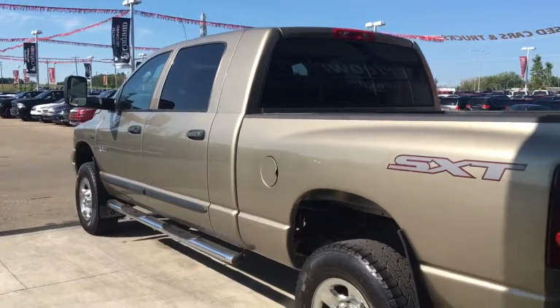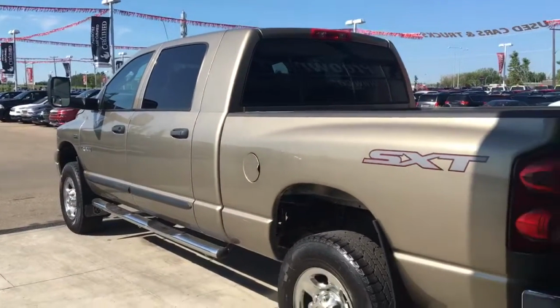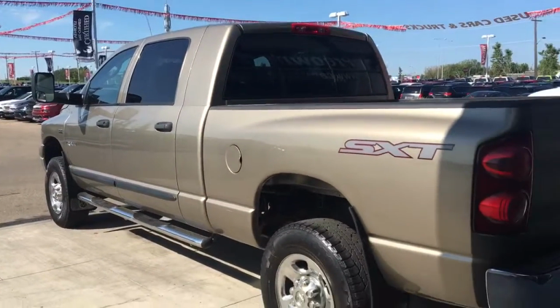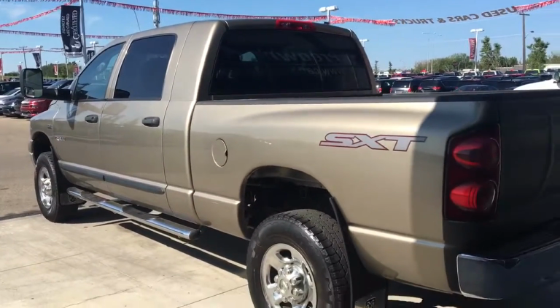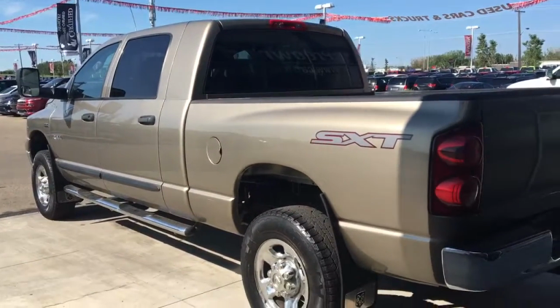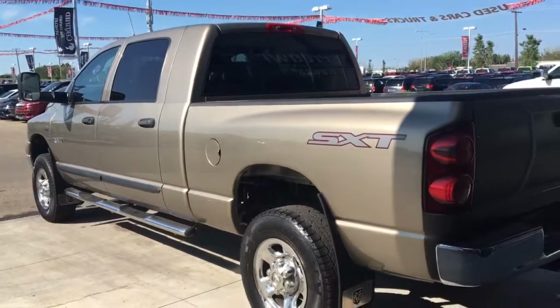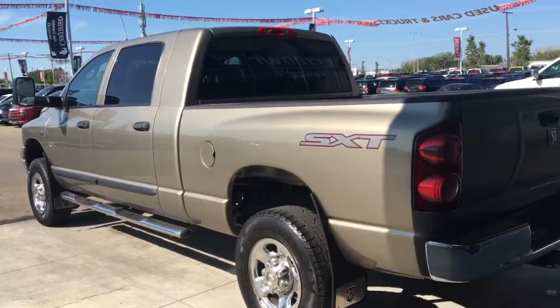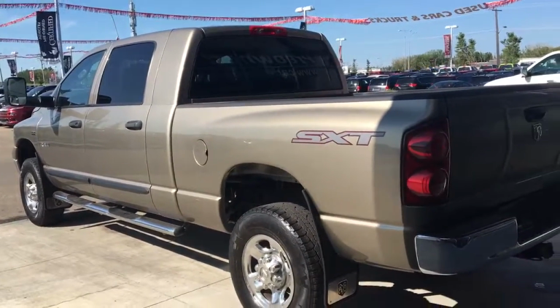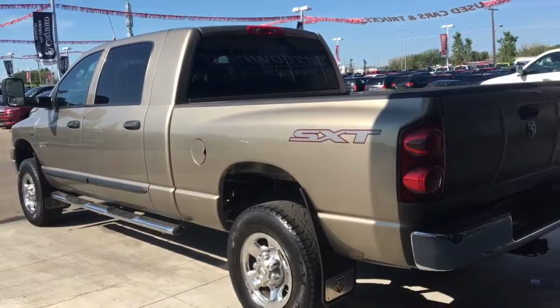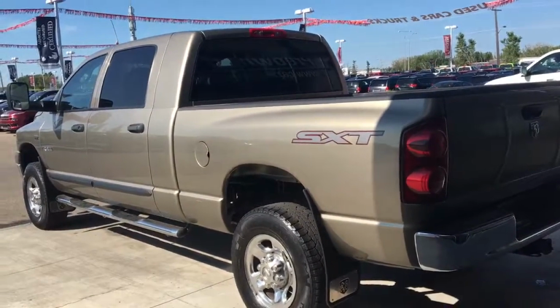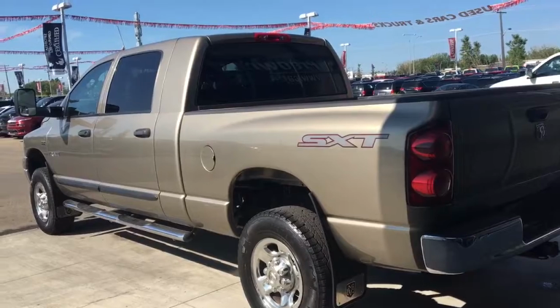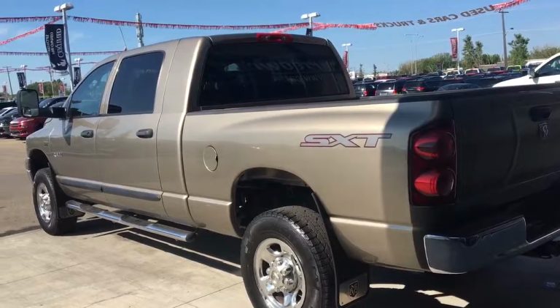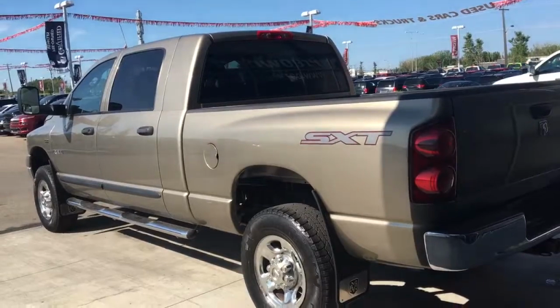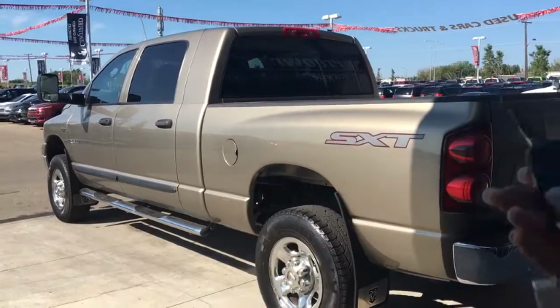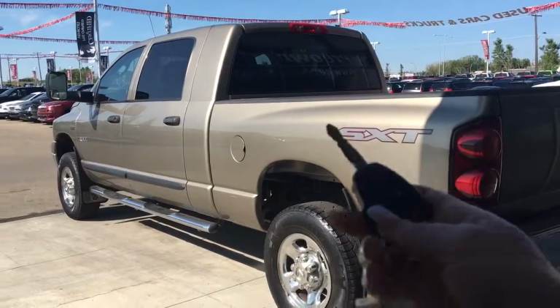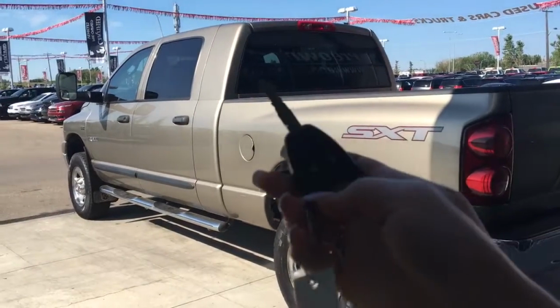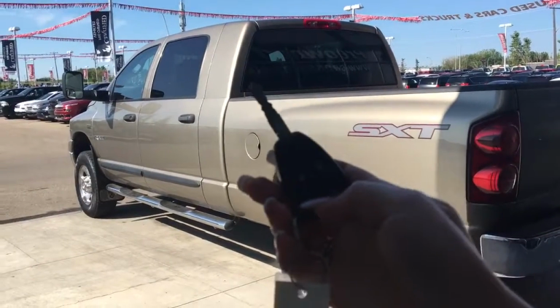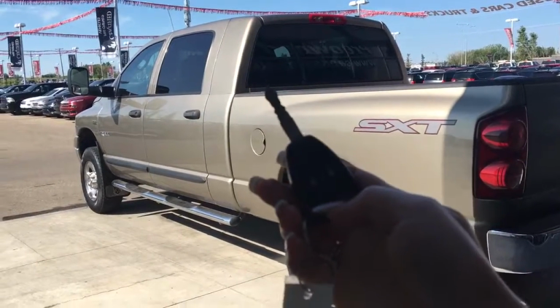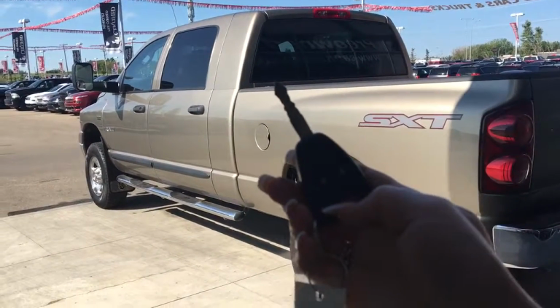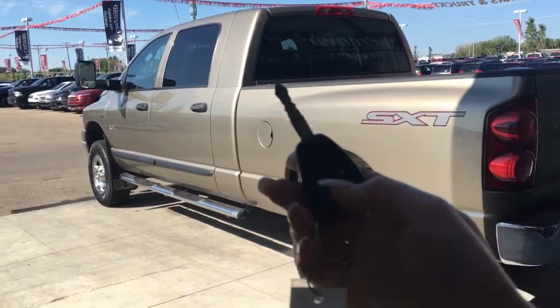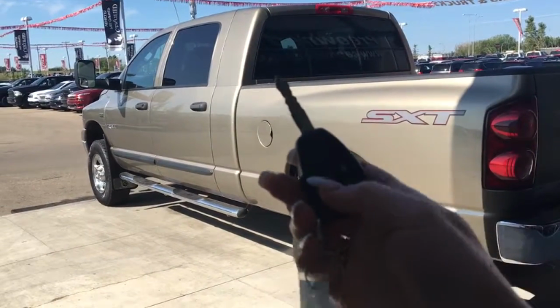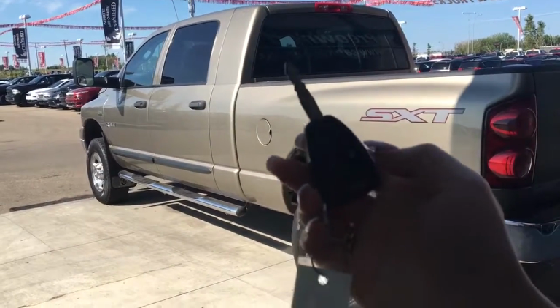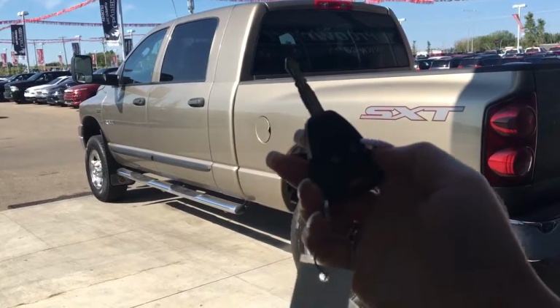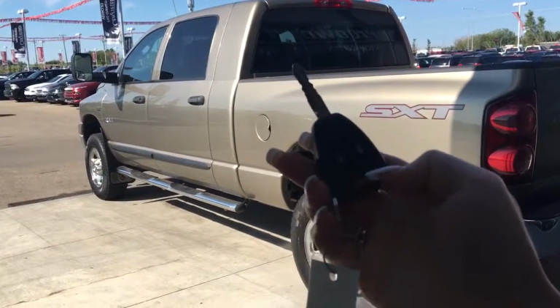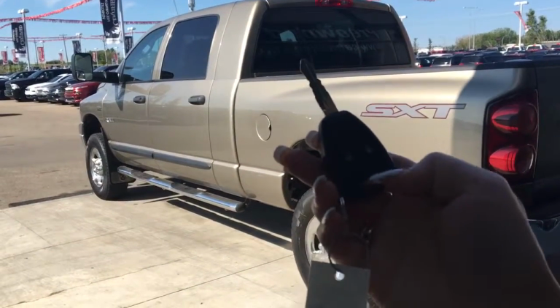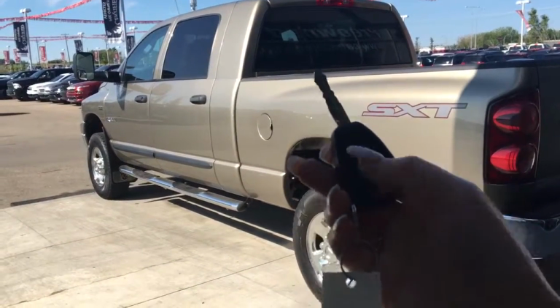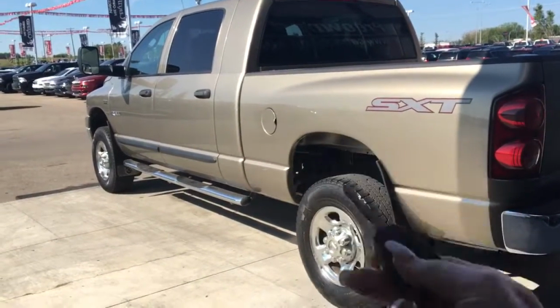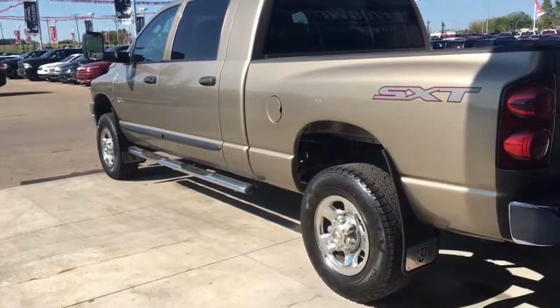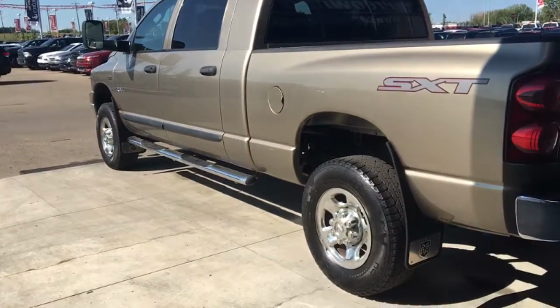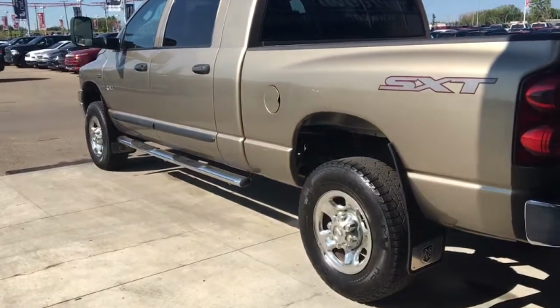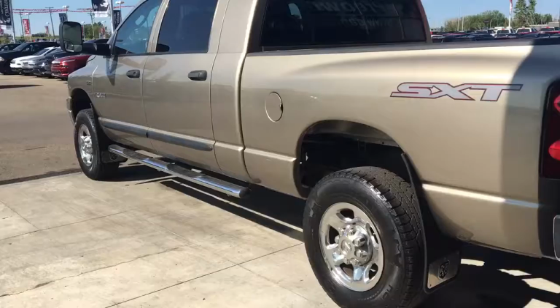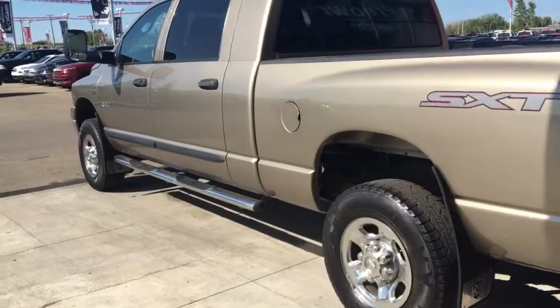Let me go grab the keys and I'll show you the inside. So on the key fob here, we have your unlock, lock, and panic — so we'll go ahead and unlock it for us.